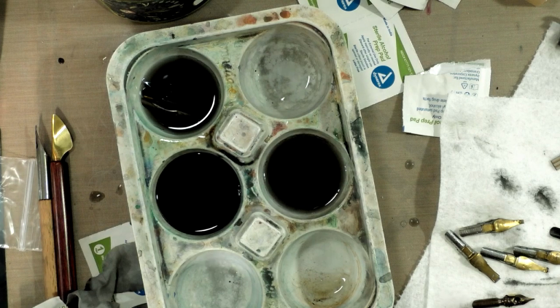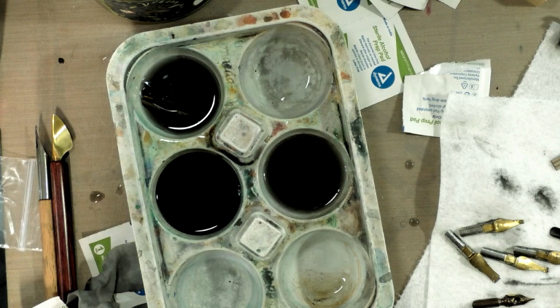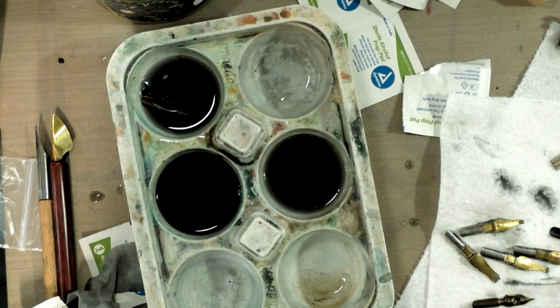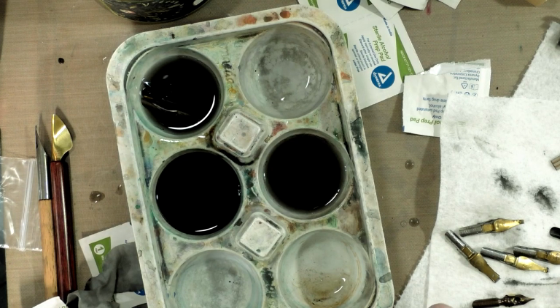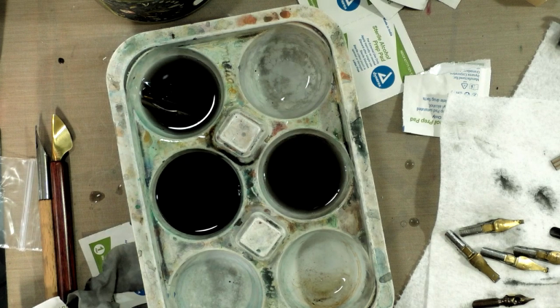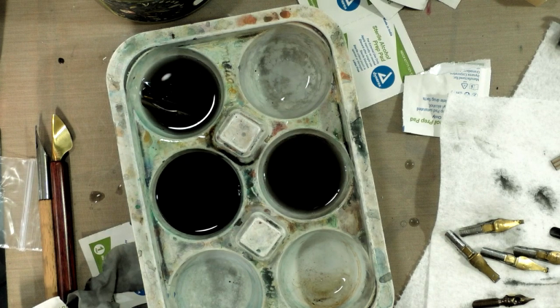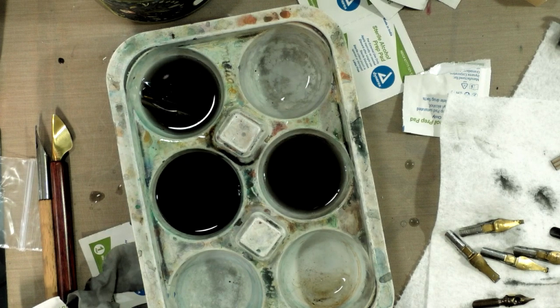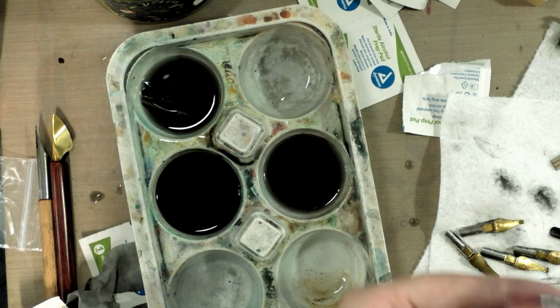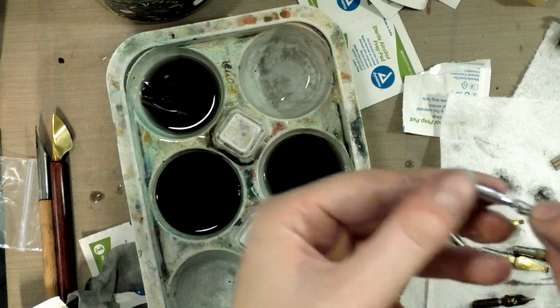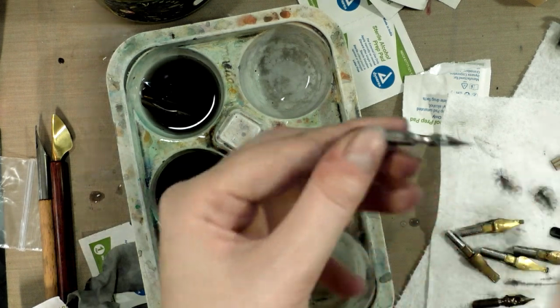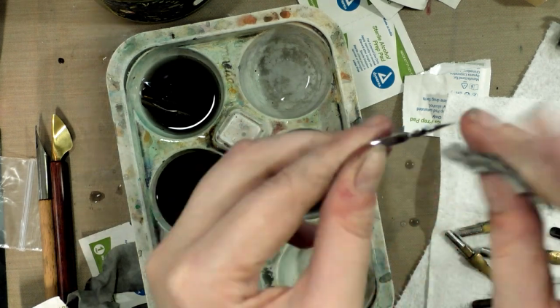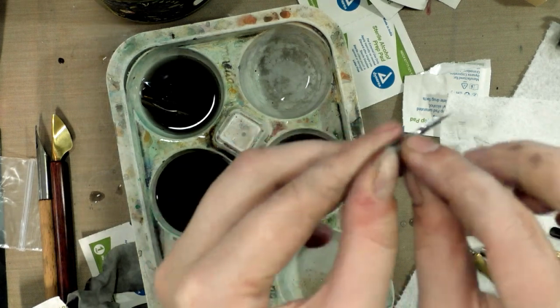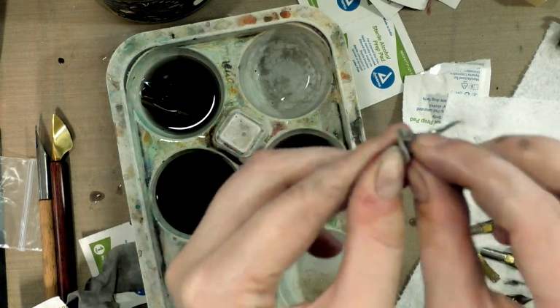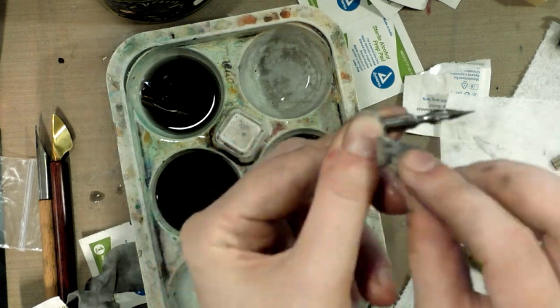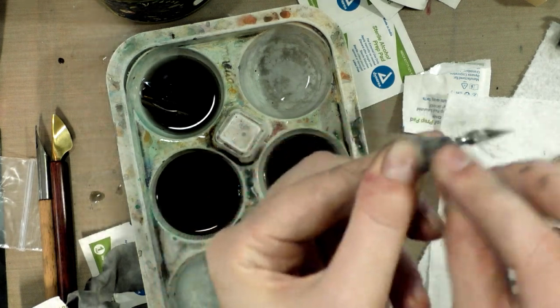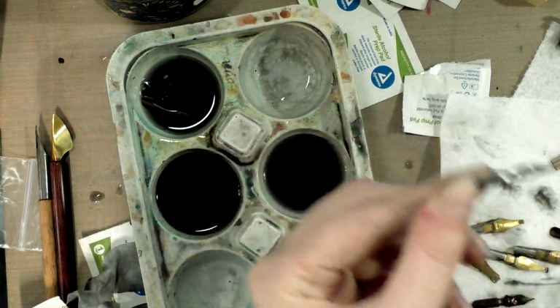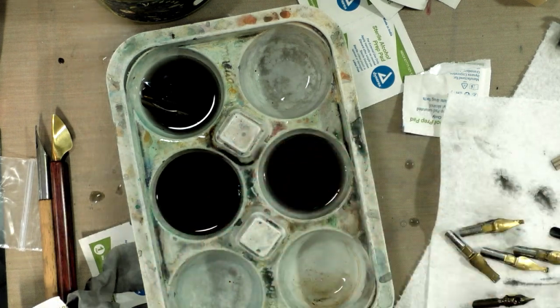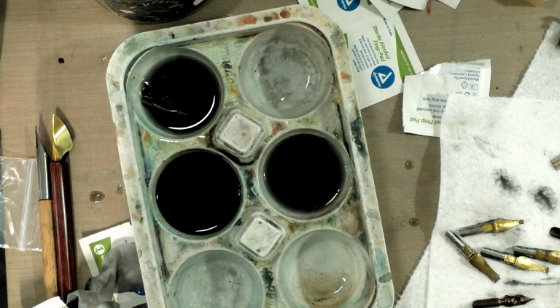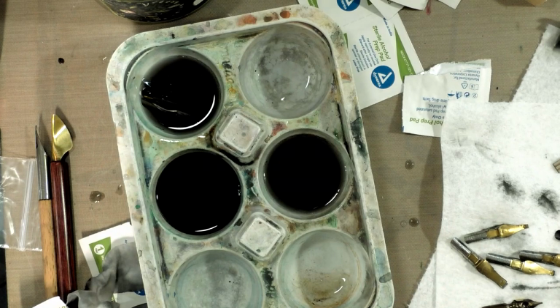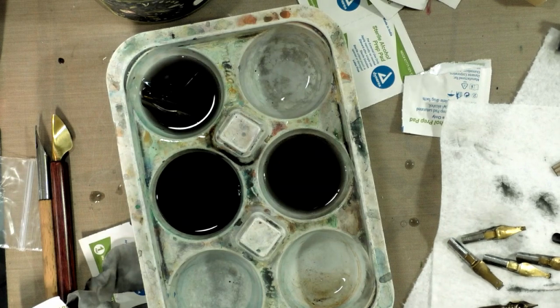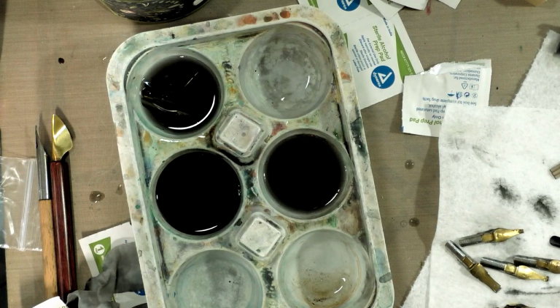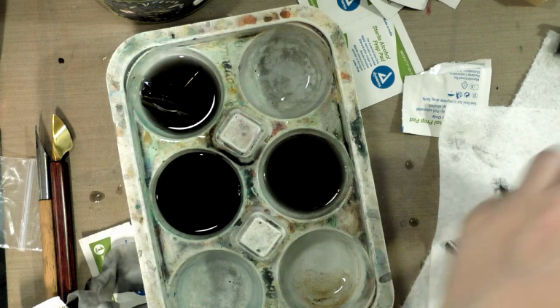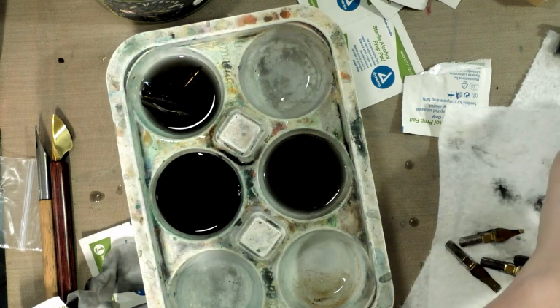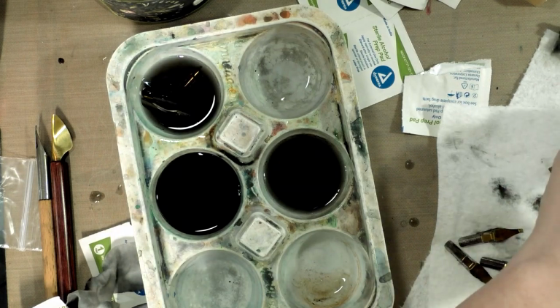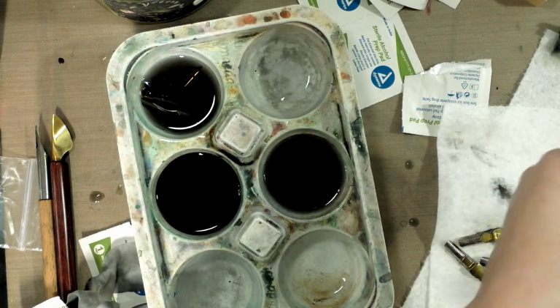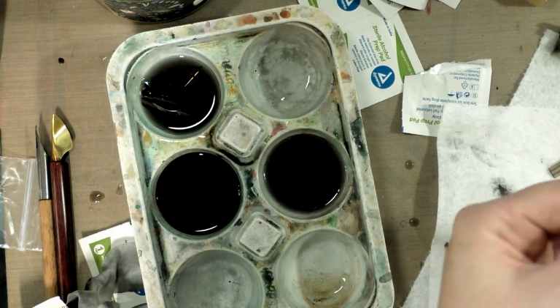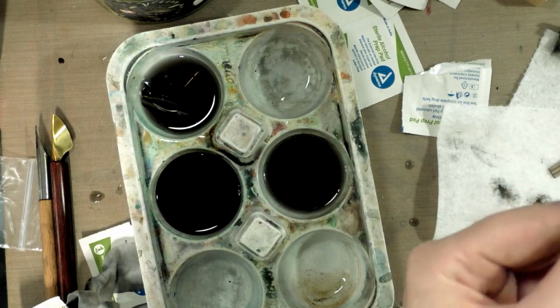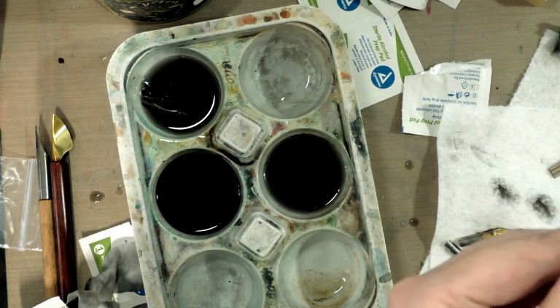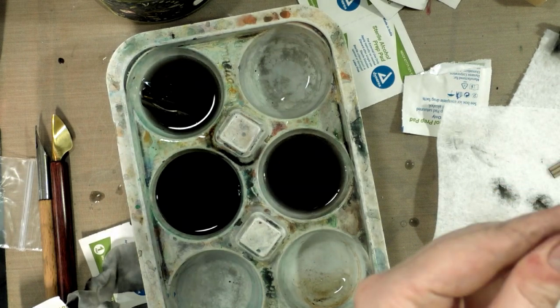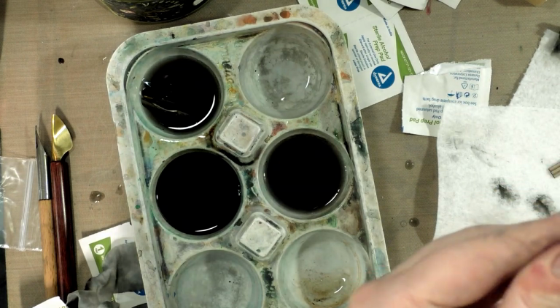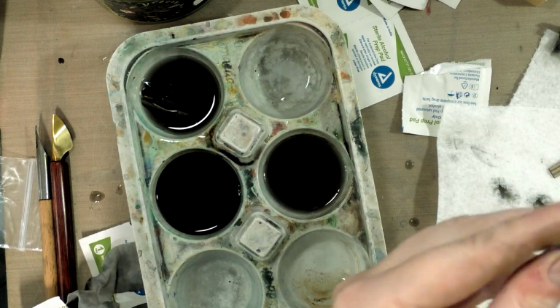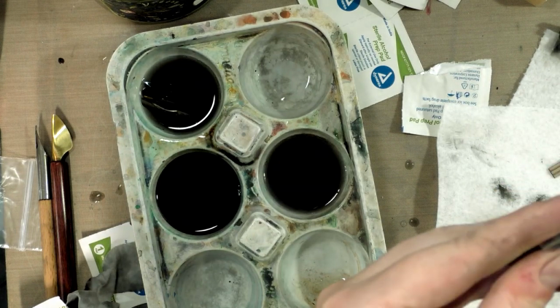I think they're worth it — I enjoy having a massive ink capacity and that's what they offer. But I also just want you guys to be aware that they do add a new challenge. Personally, I think it is a worthwhile challenge.